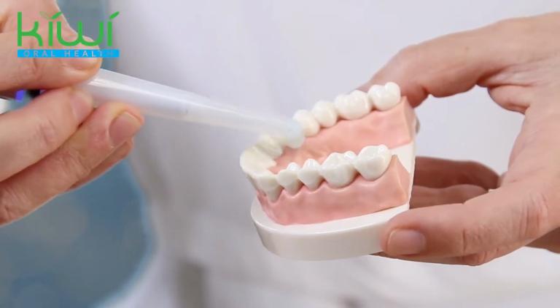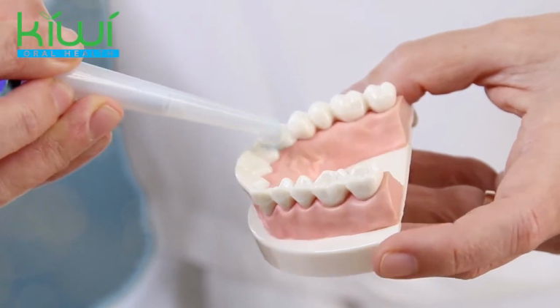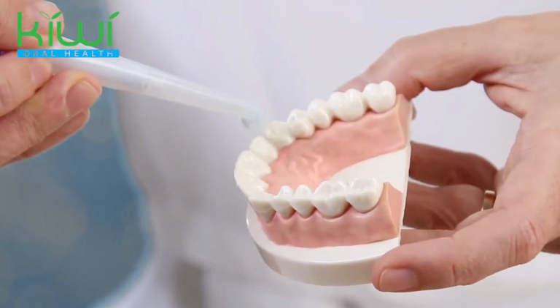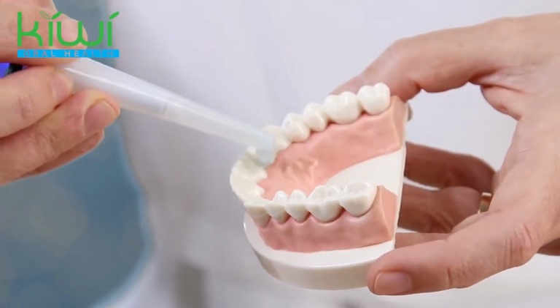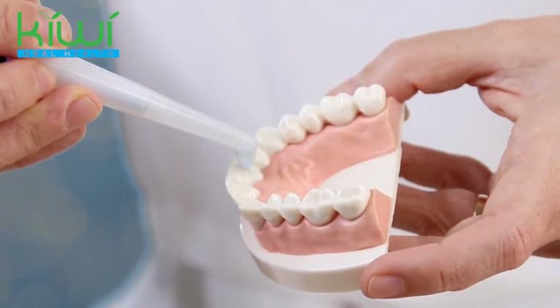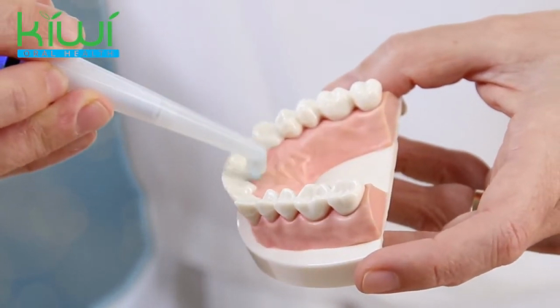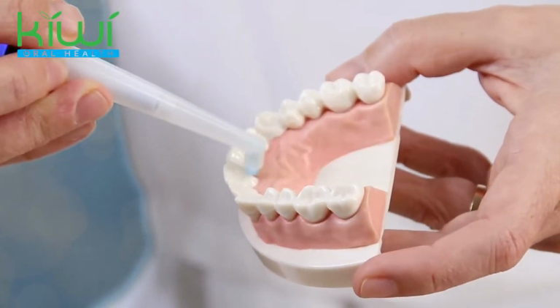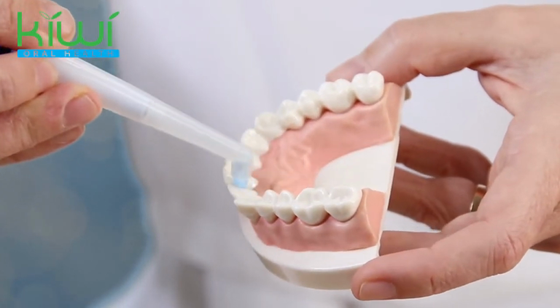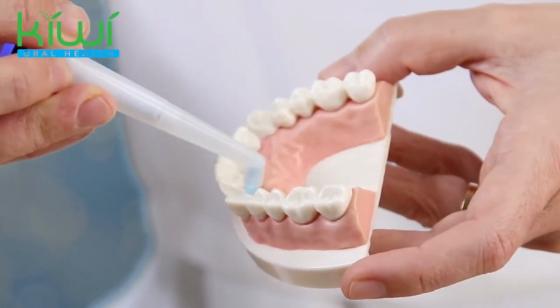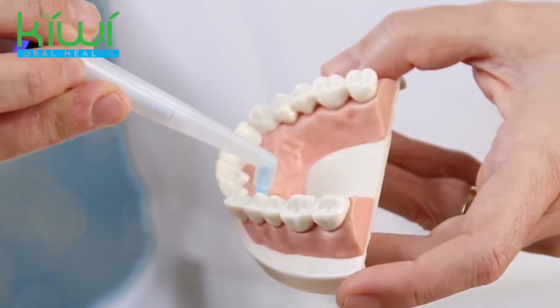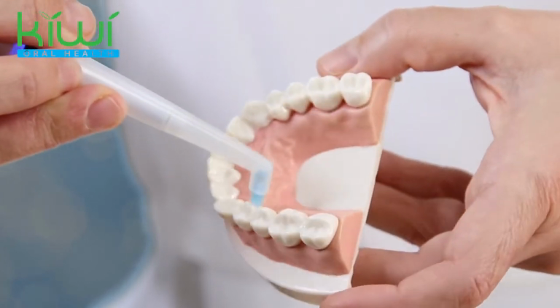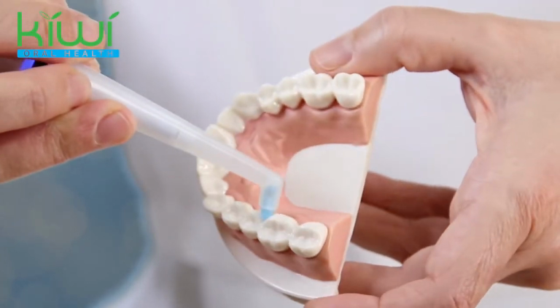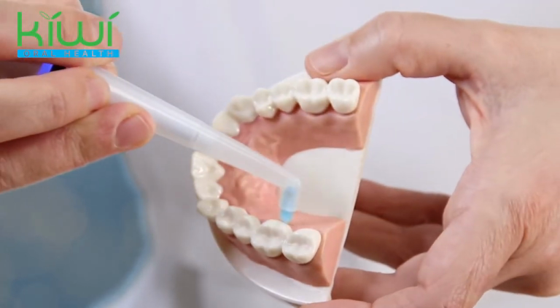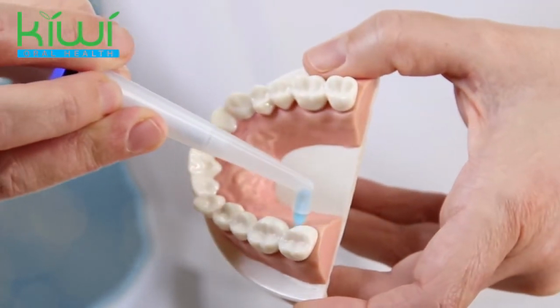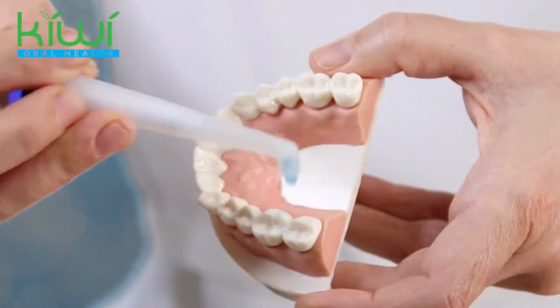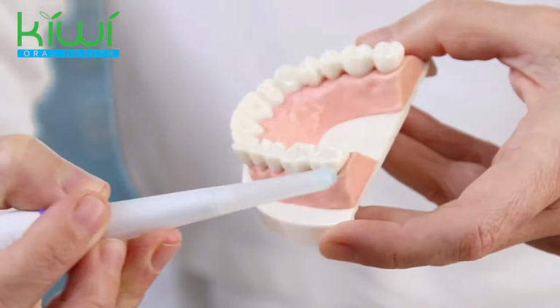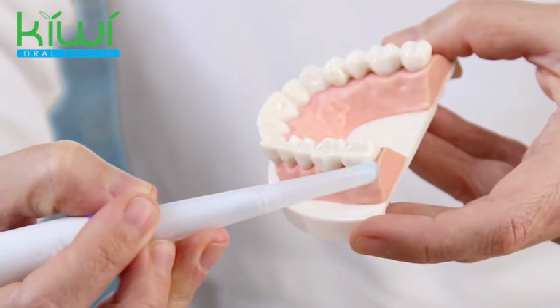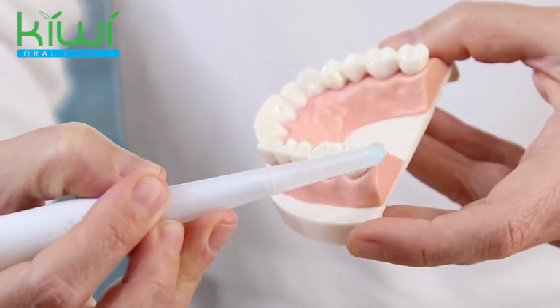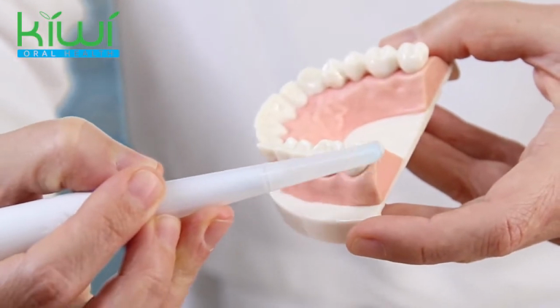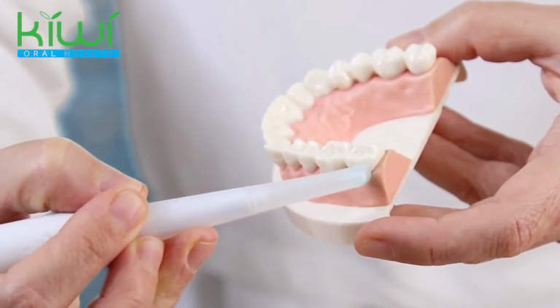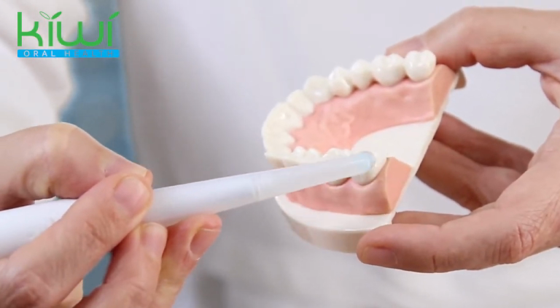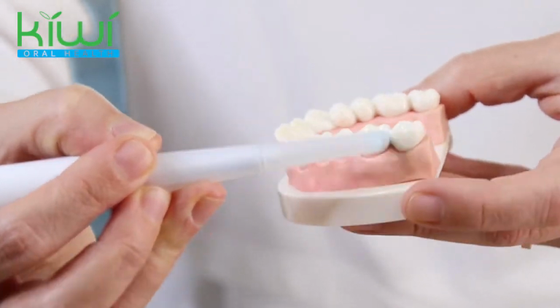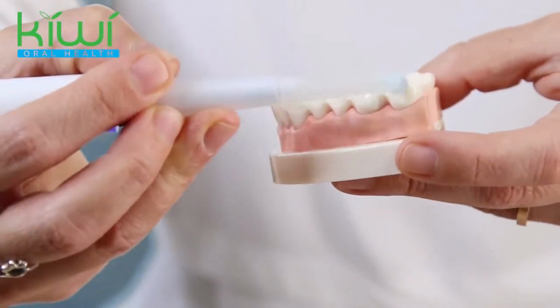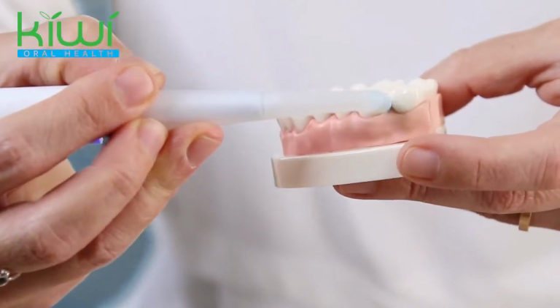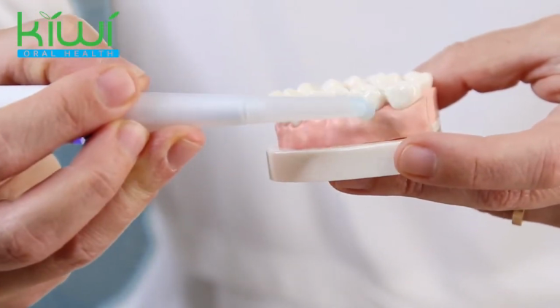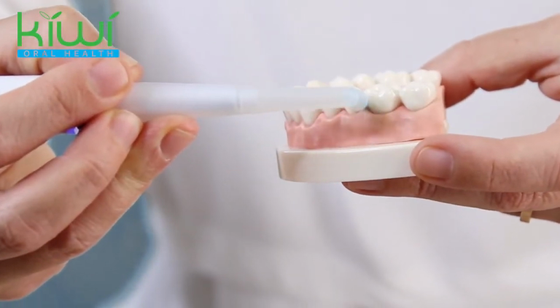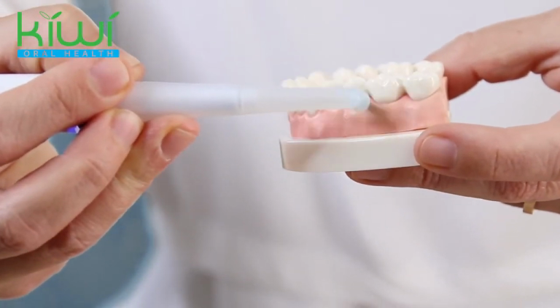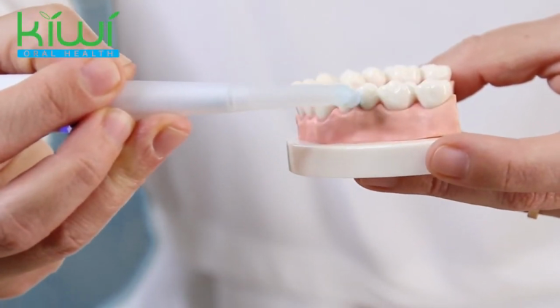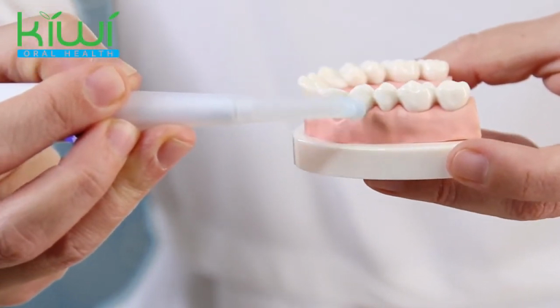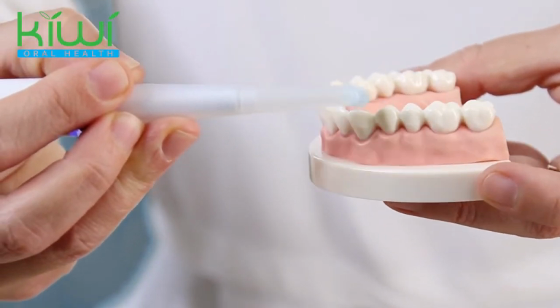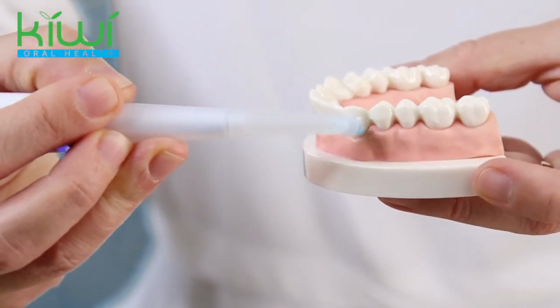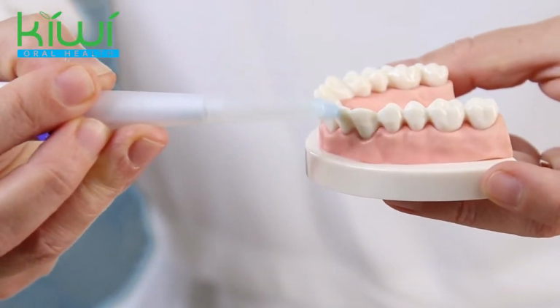The vibration and the bristles are going to do the job for you. For the back teeth it's great, and you go along the gum line all around your mouth.